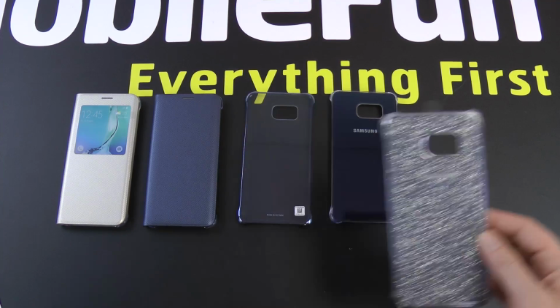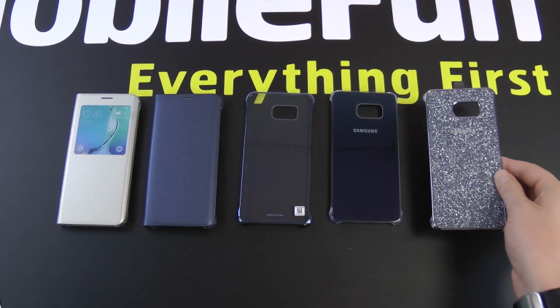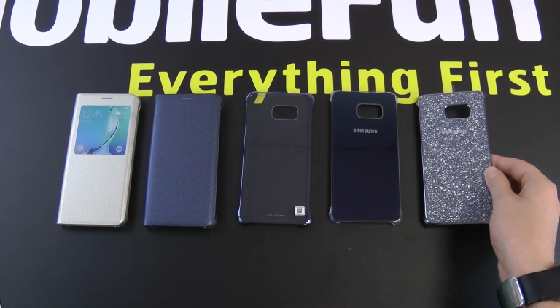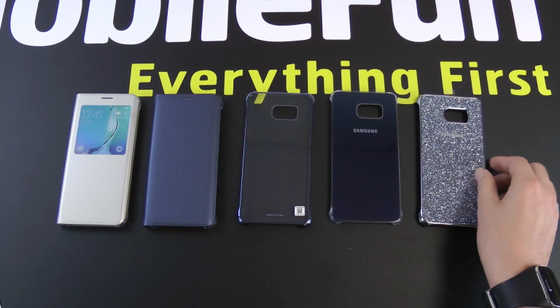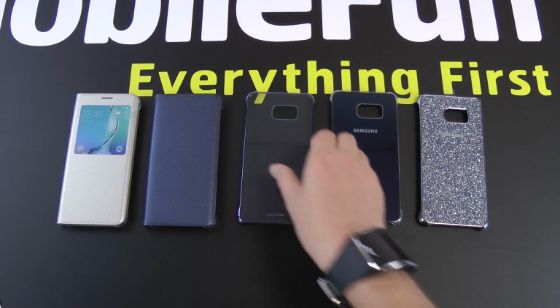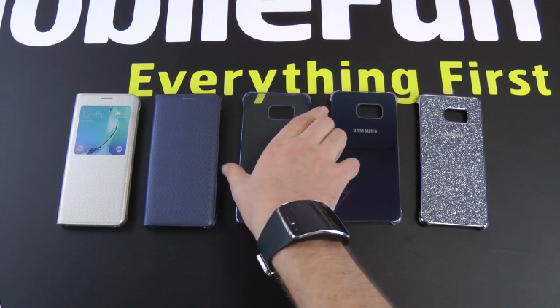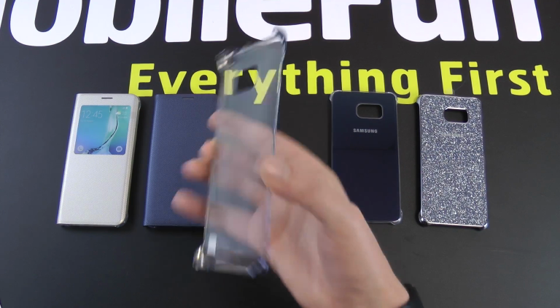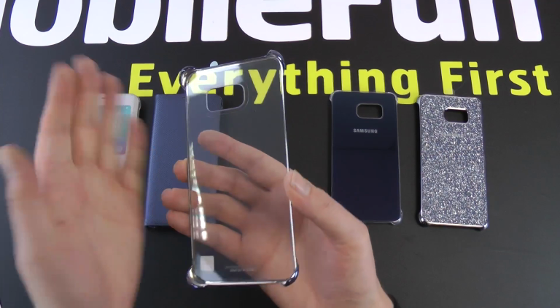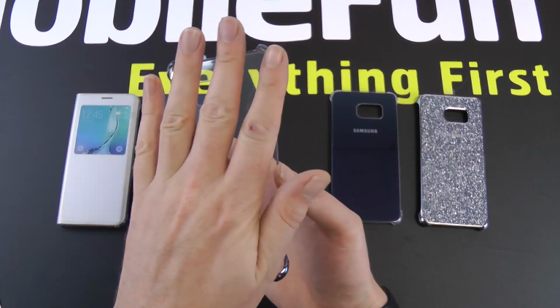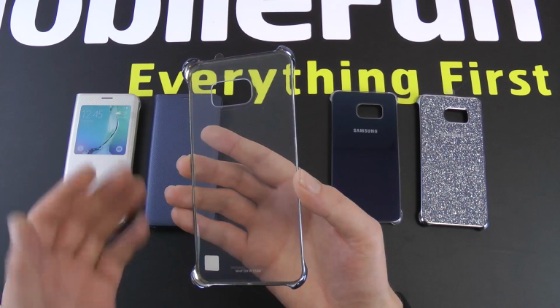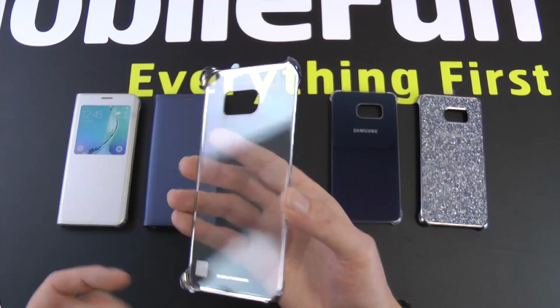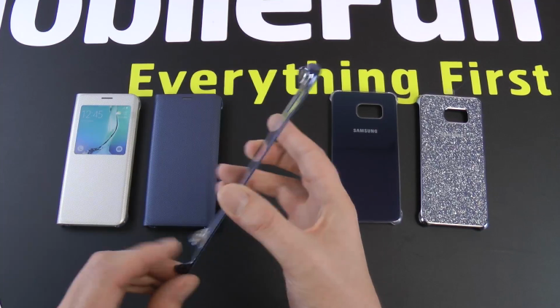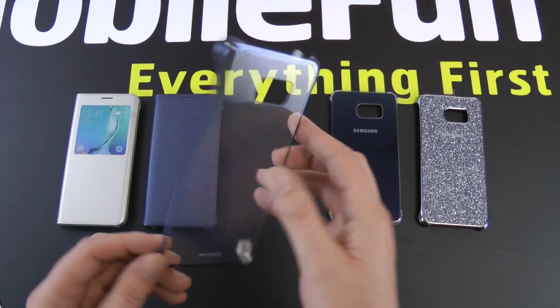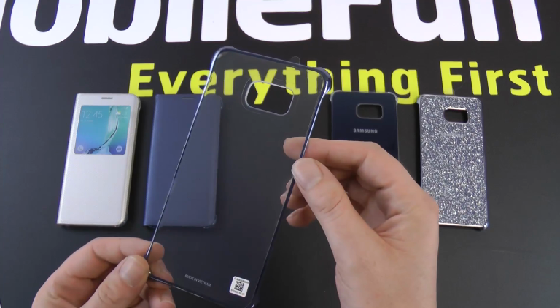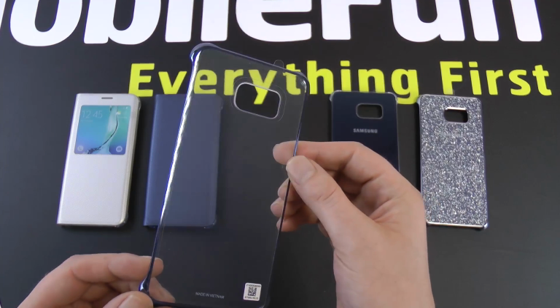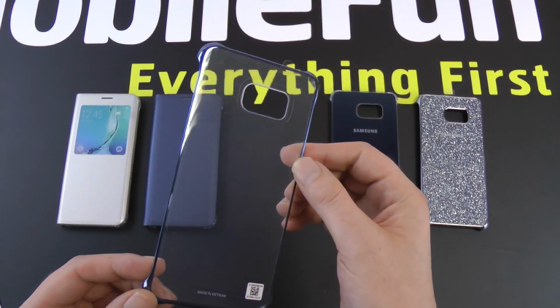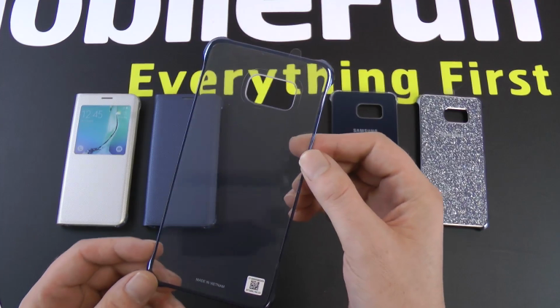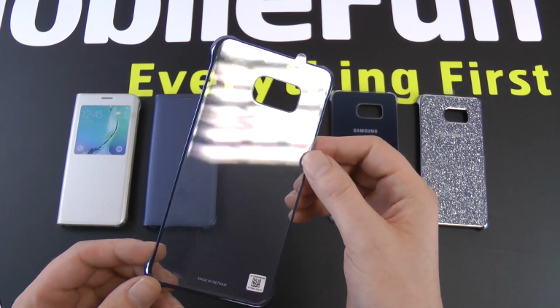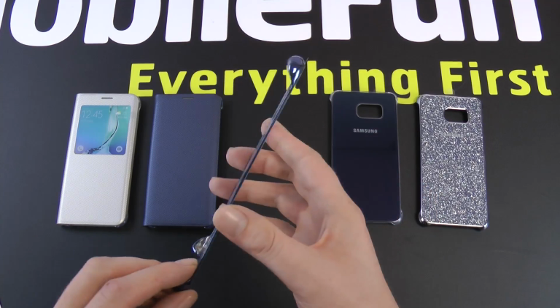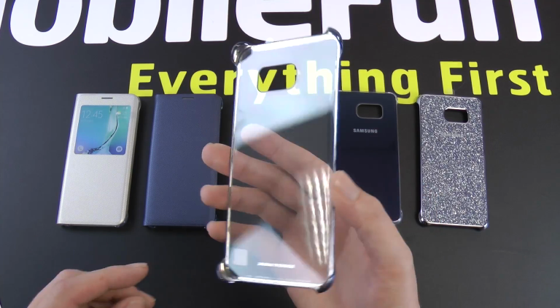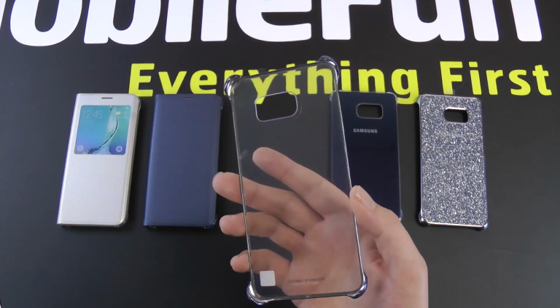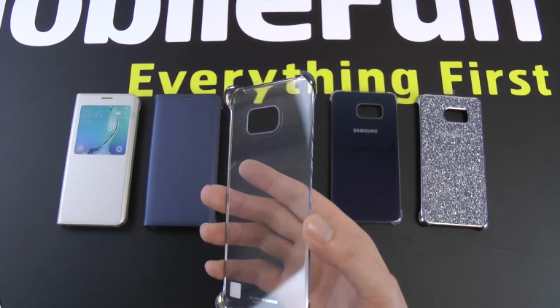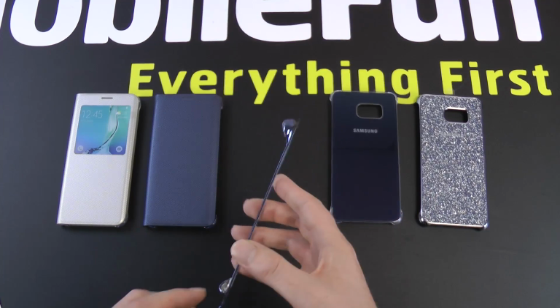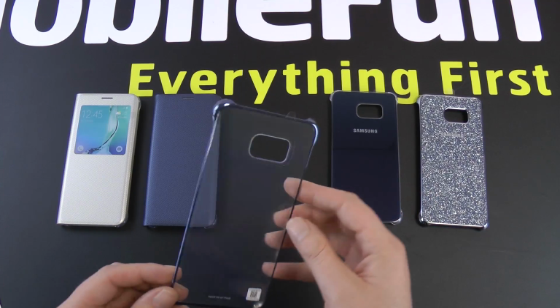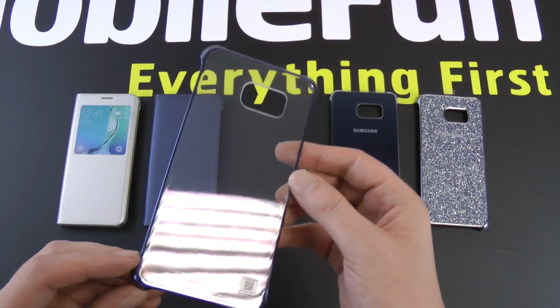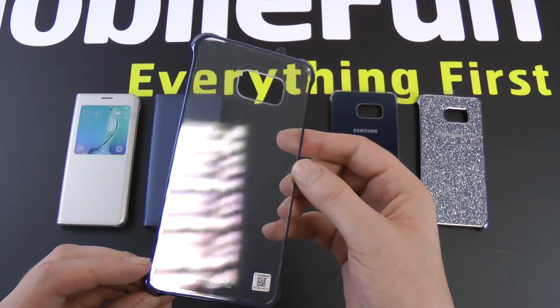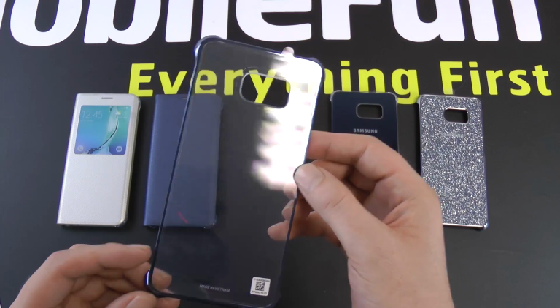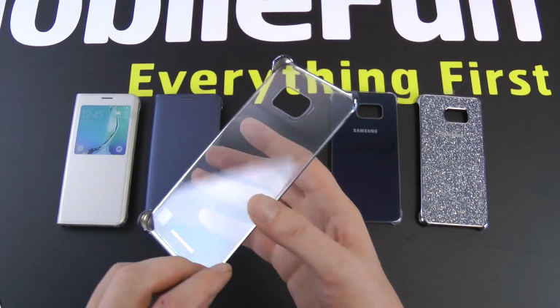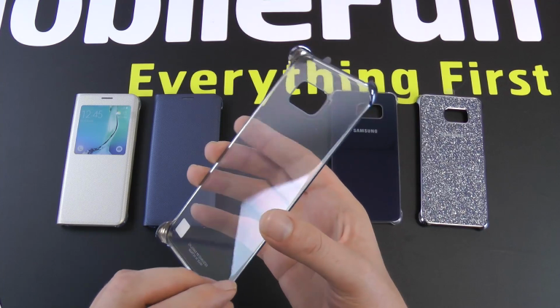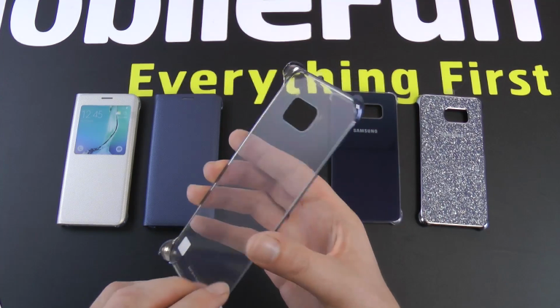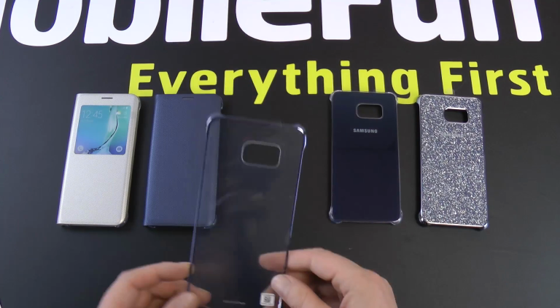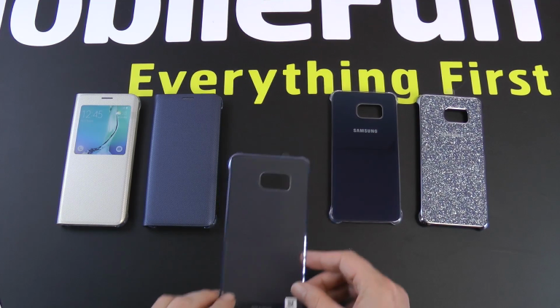The one case we're missing here is the standard Clear View cover. One reason for that is there were a few issues with the S6 Edge ones where some people had damage to their screen, so they're probably revising the material to make it a slightly softer plastic. We're expecting those in about a month's time.